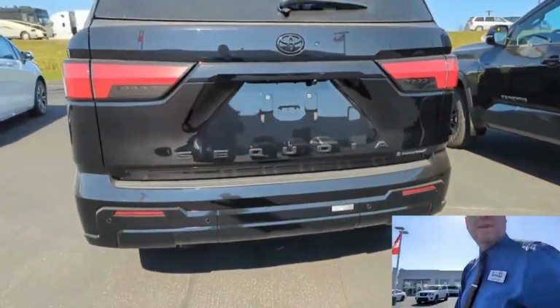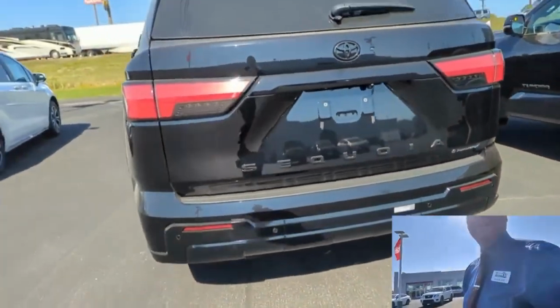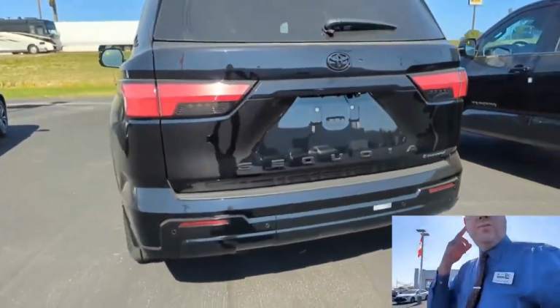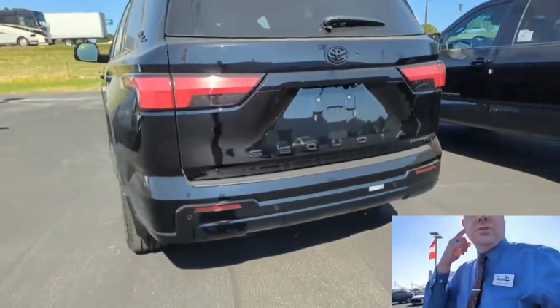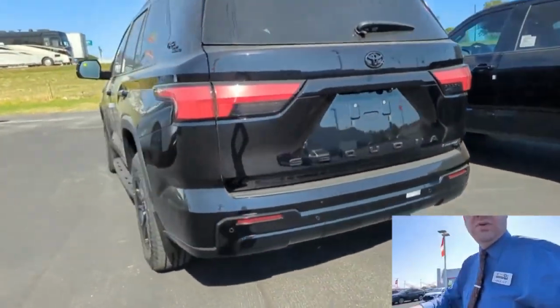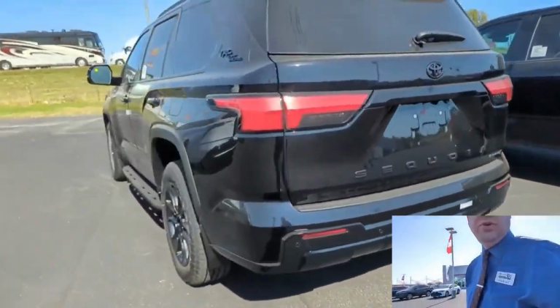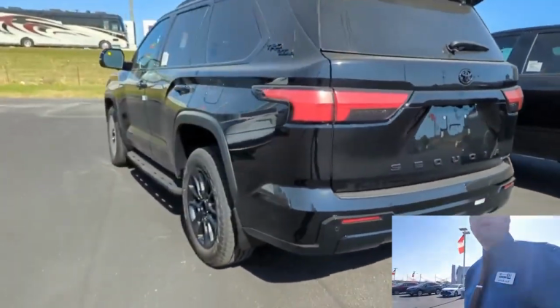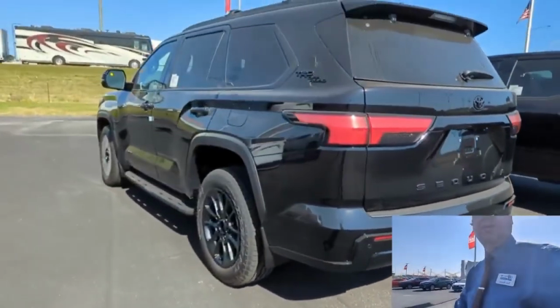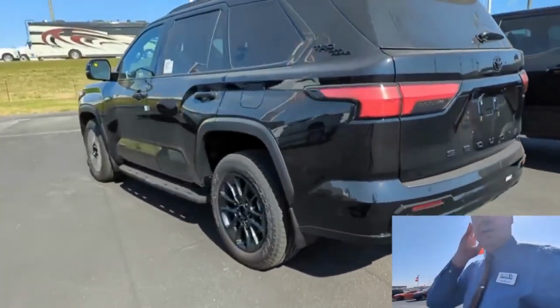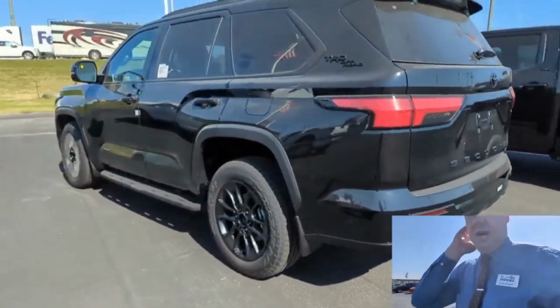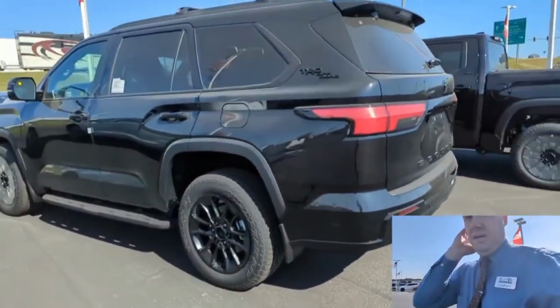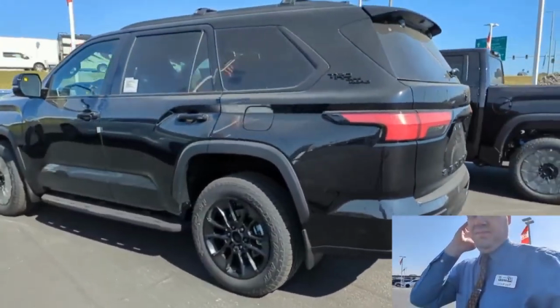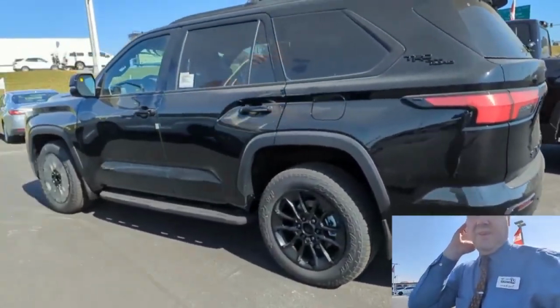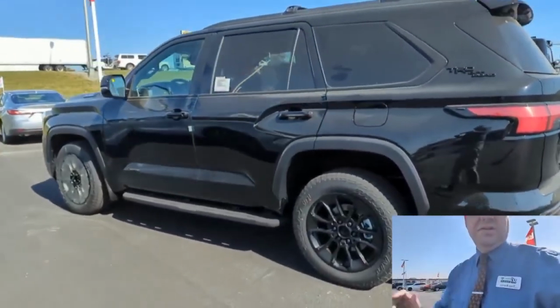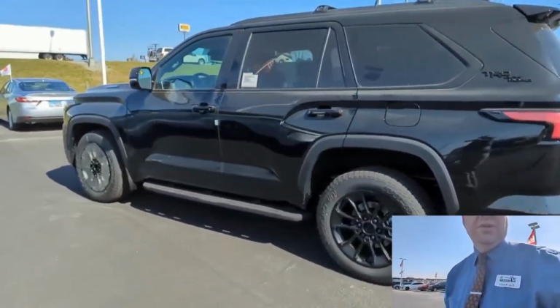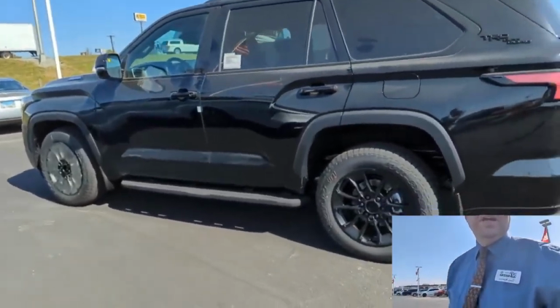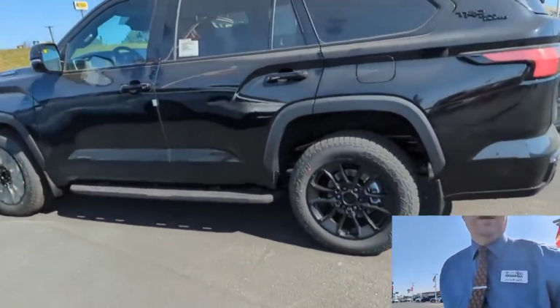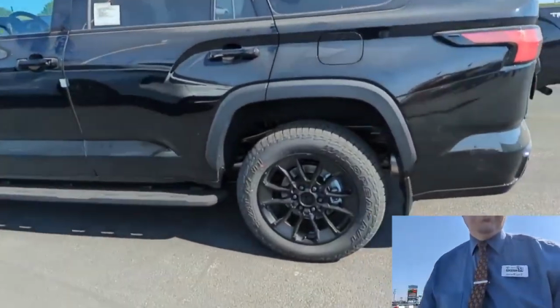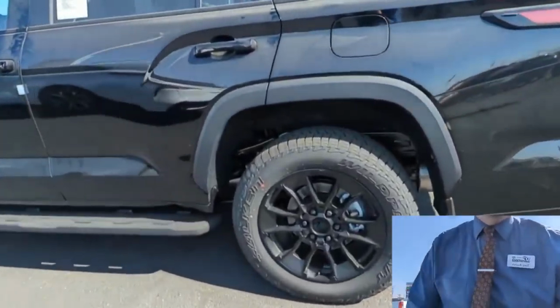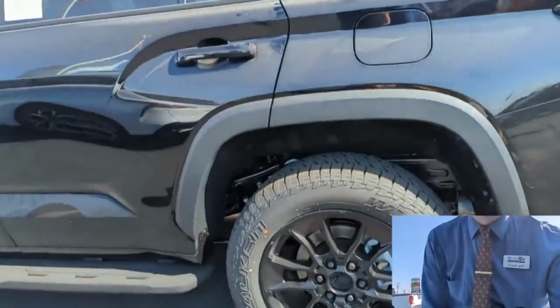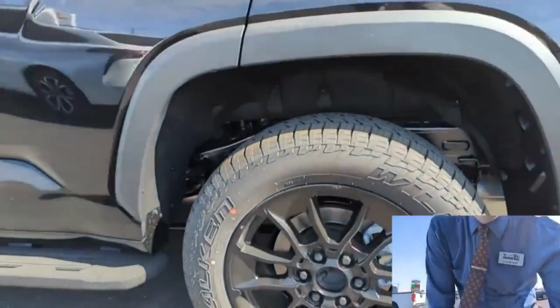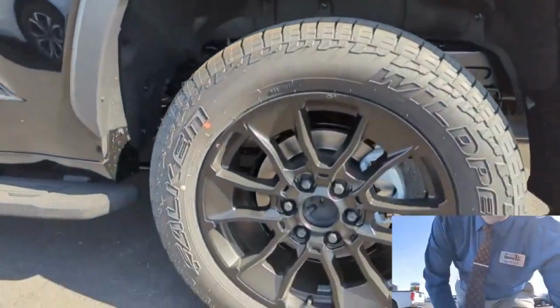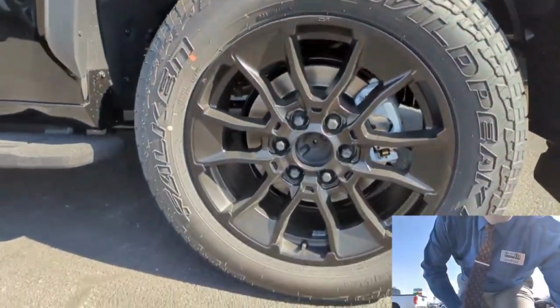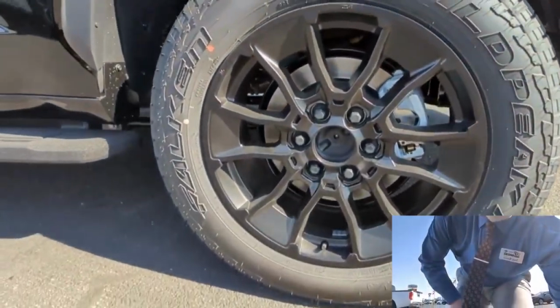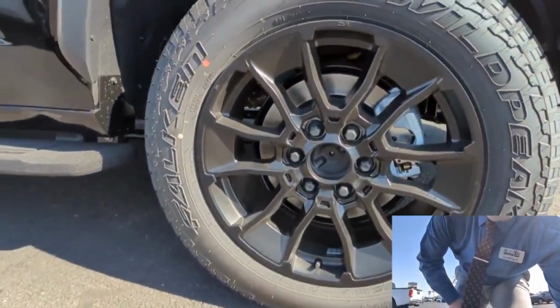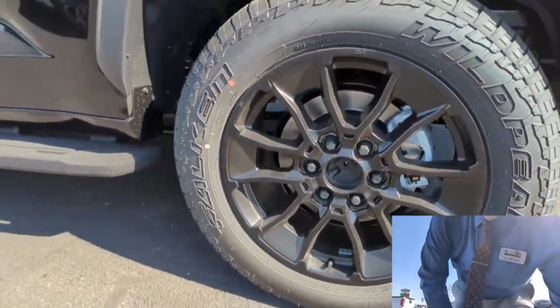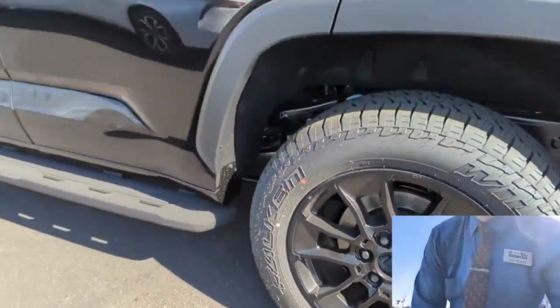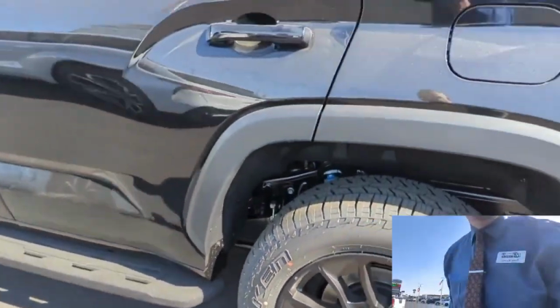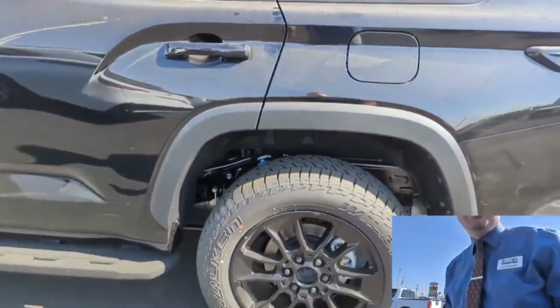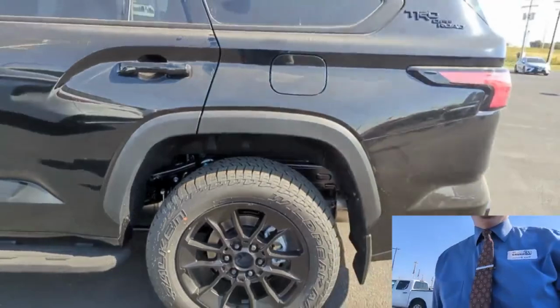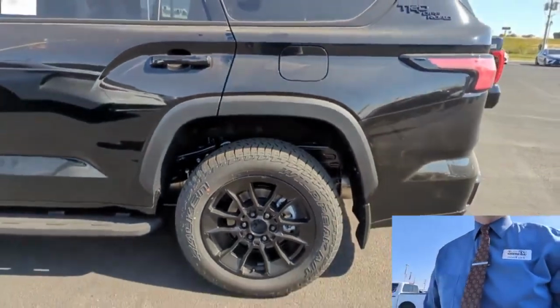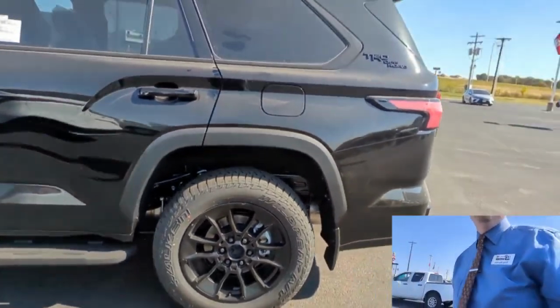It's a full three rows — very similar to a Yukon or Navigator. Here's the wheel; we just got it so the center cap's not on yet, but that is the off-road tire and the off-road wheel.